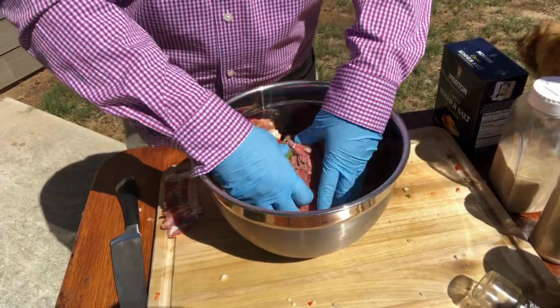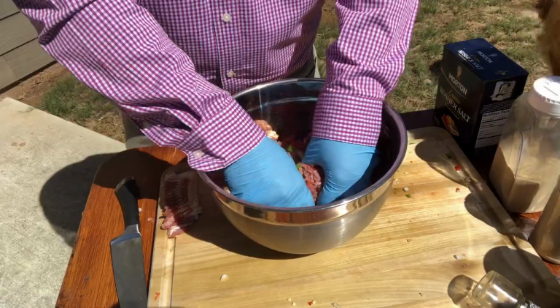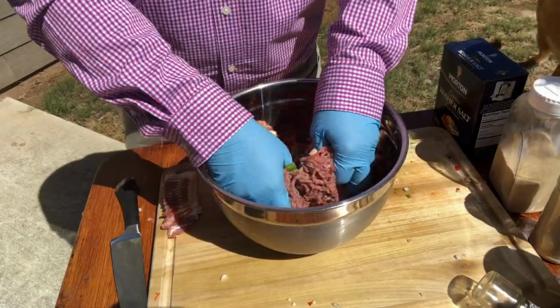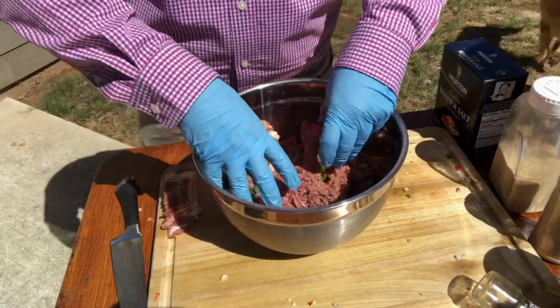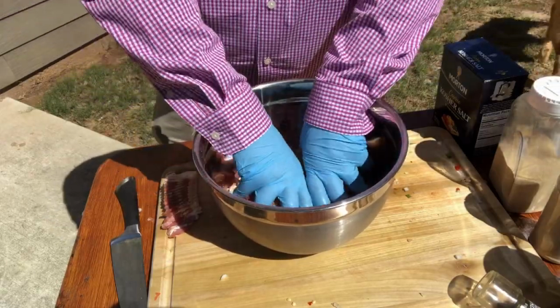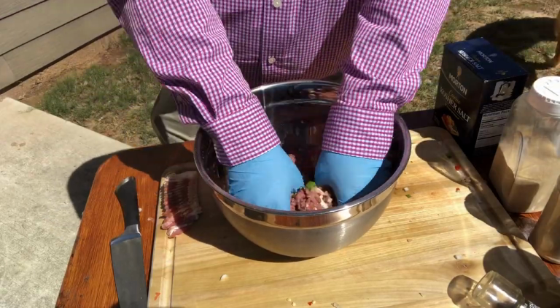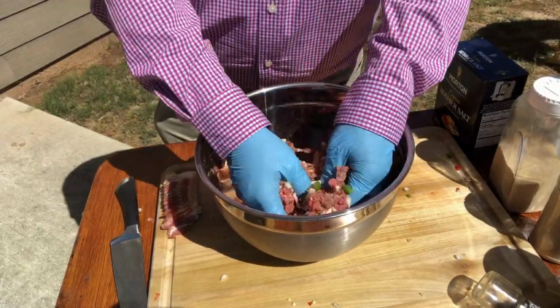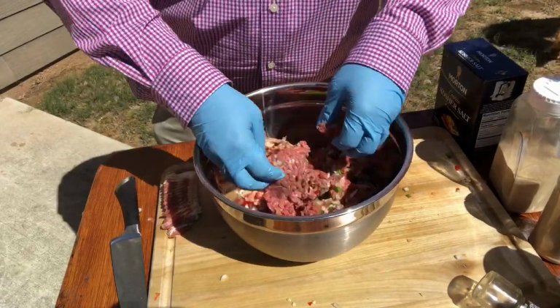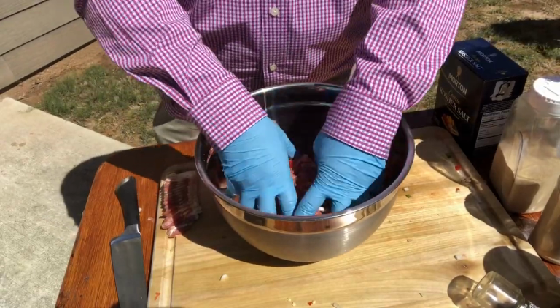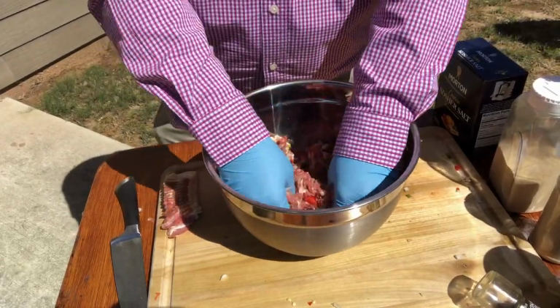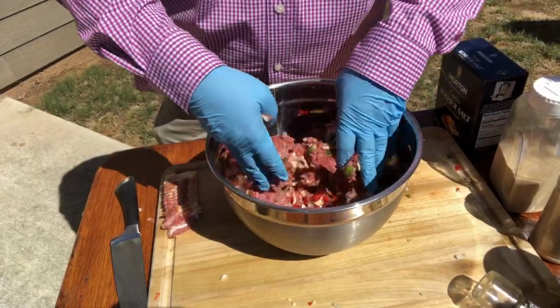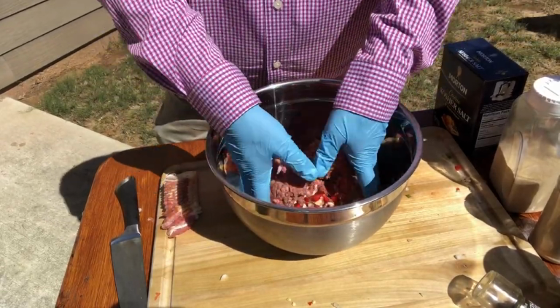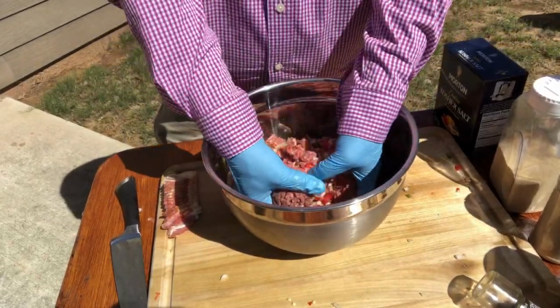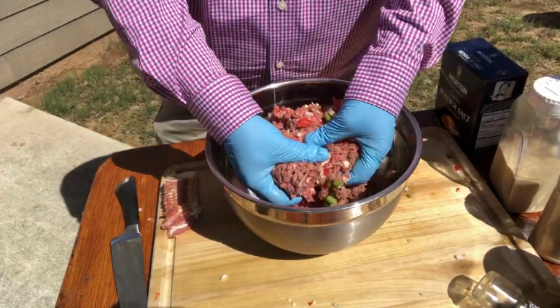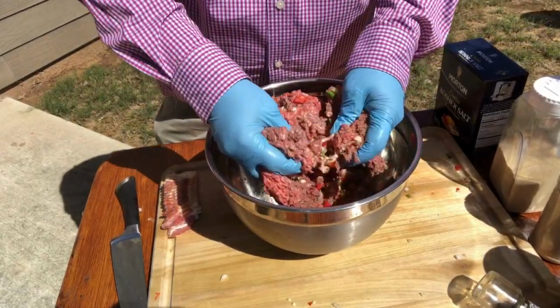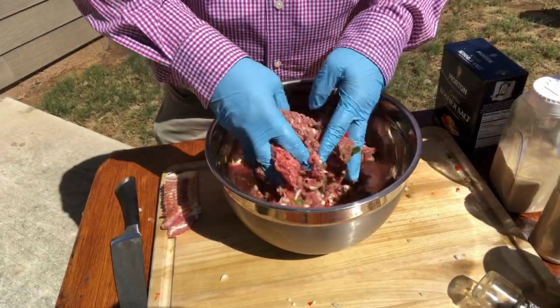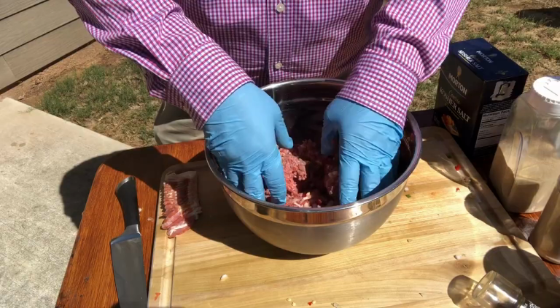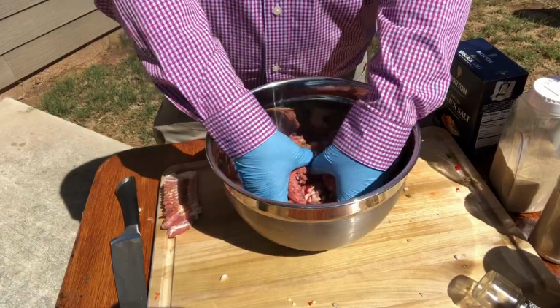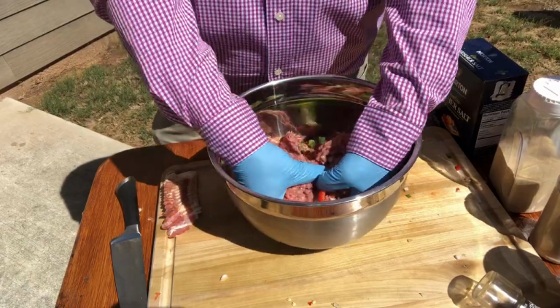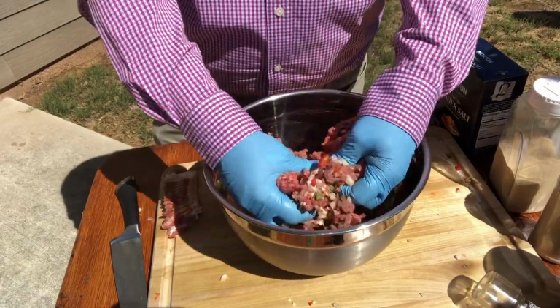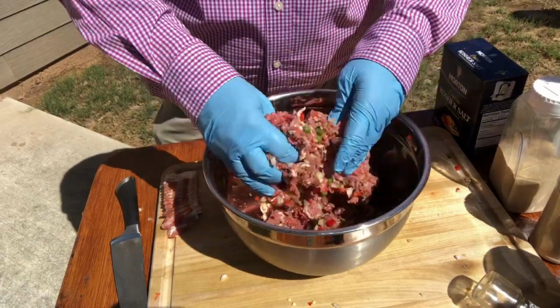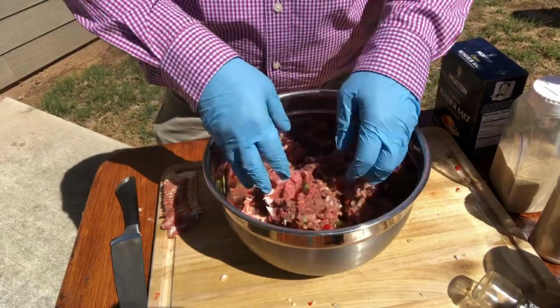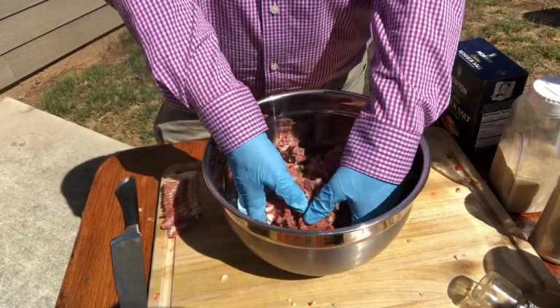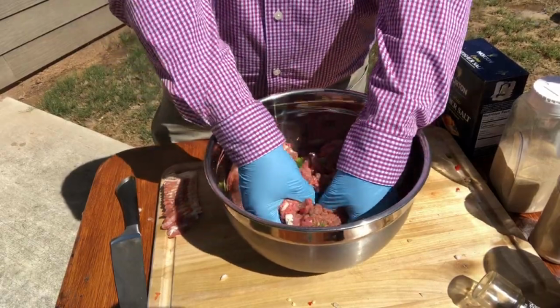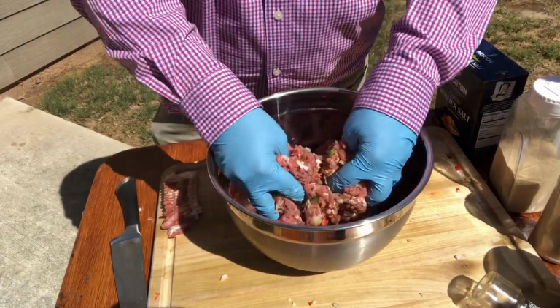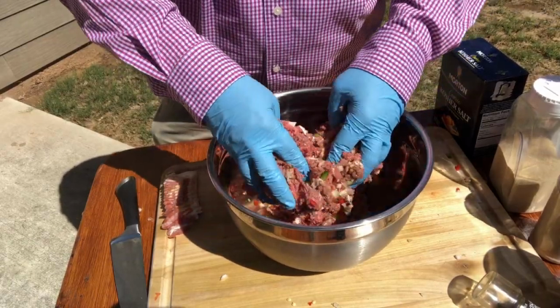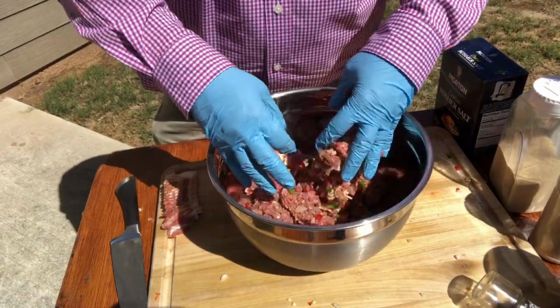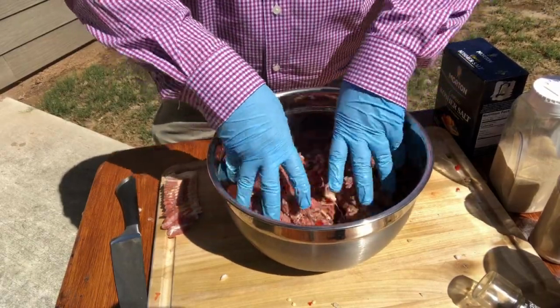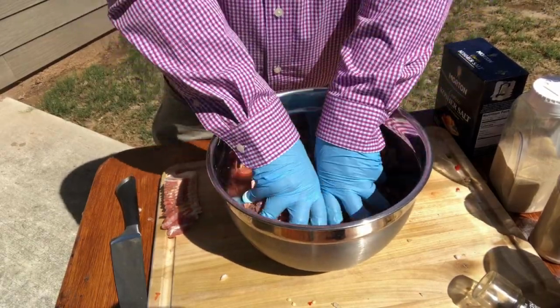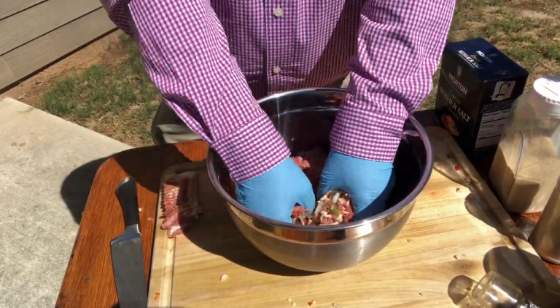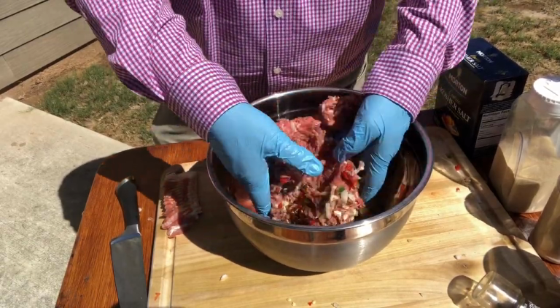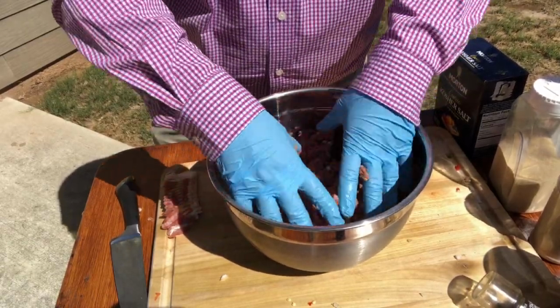You see me mixing it — it probably looks like I'm being aggressive, but I'm kind of pulling it apart as I go. I don't want to pack that meat together.